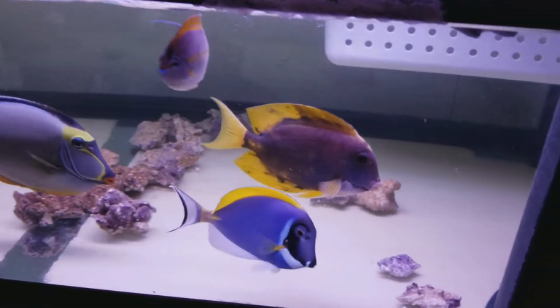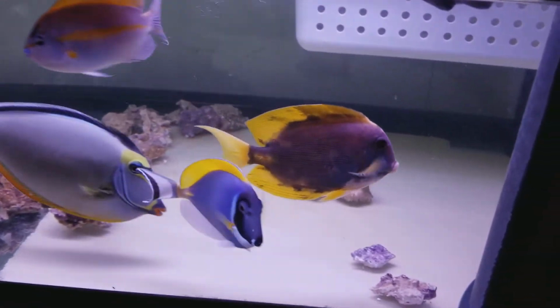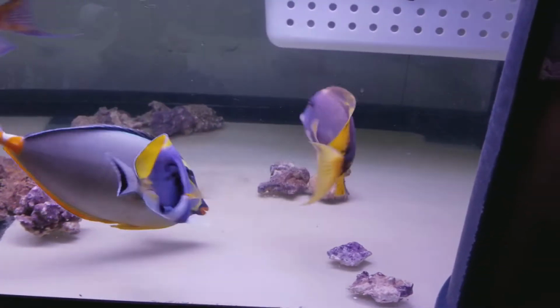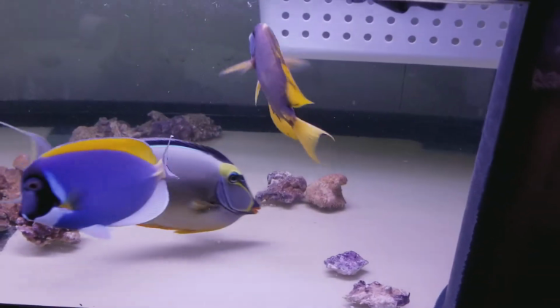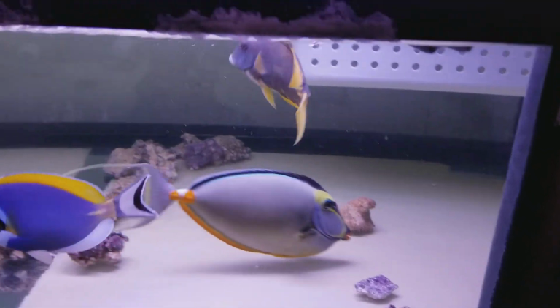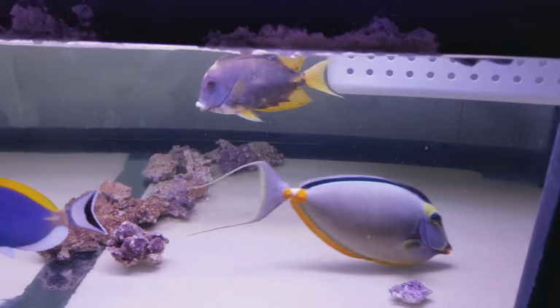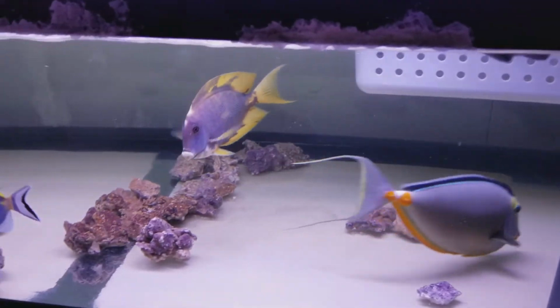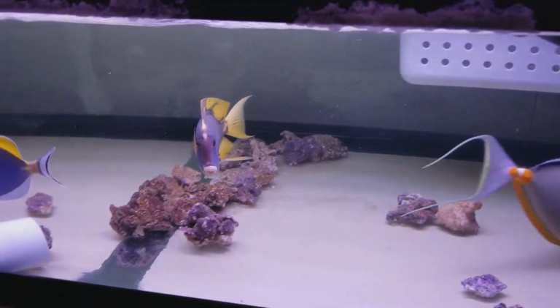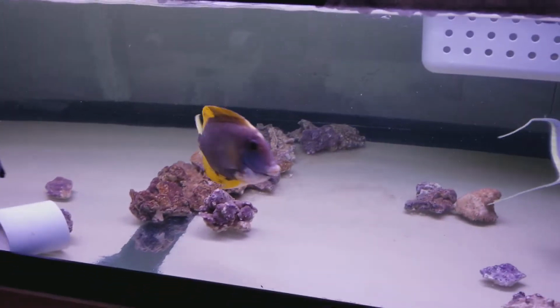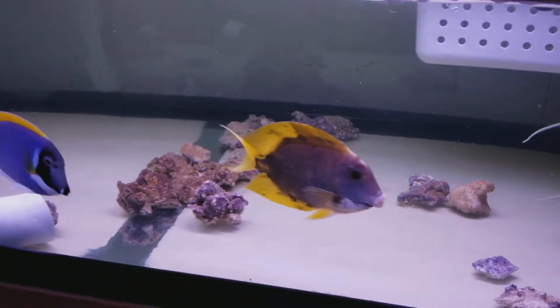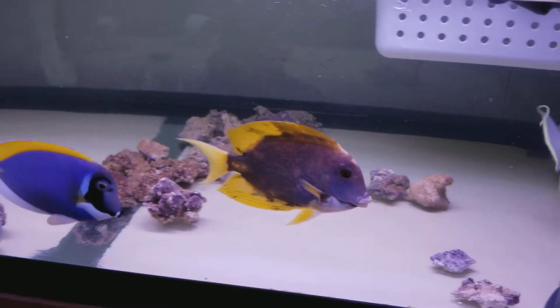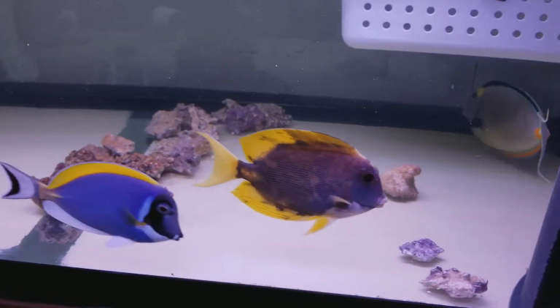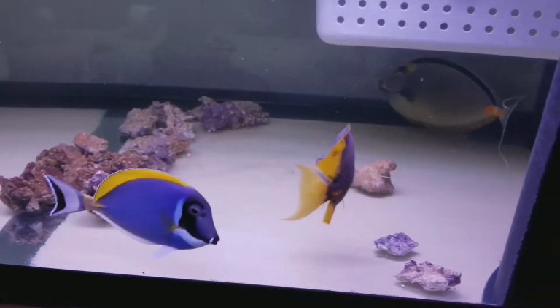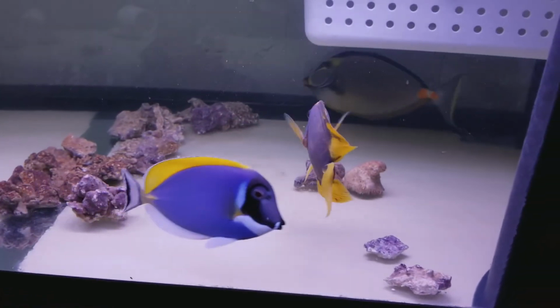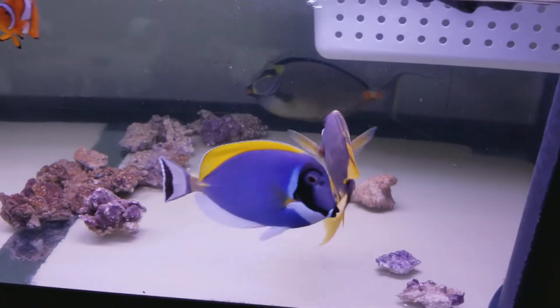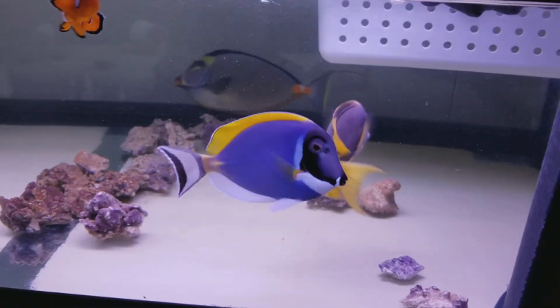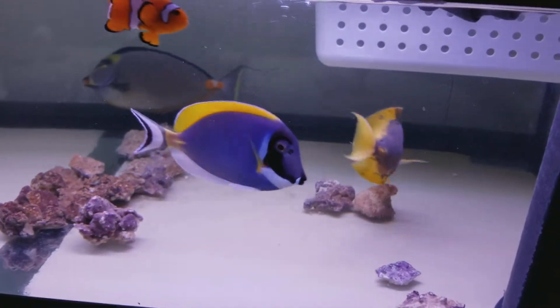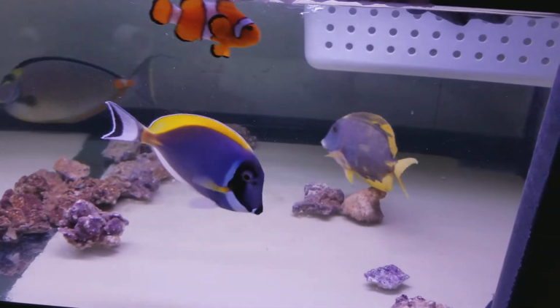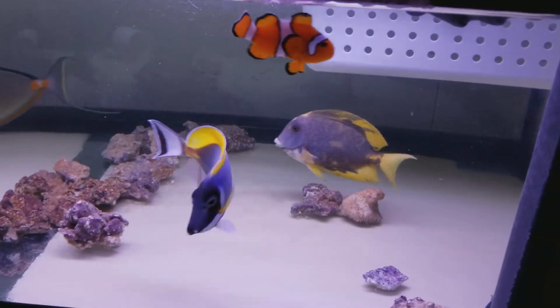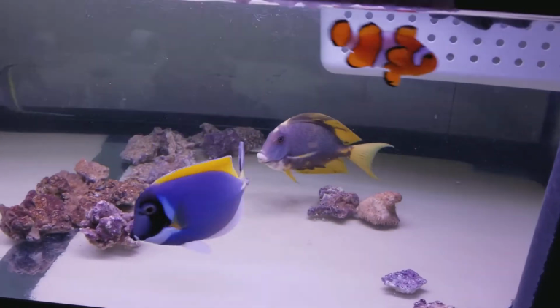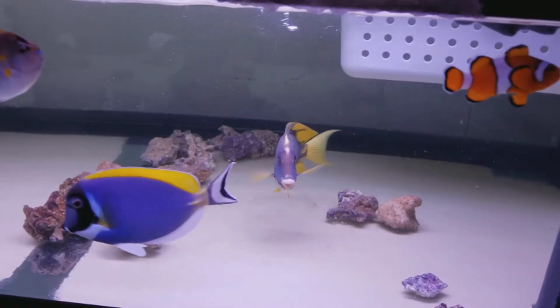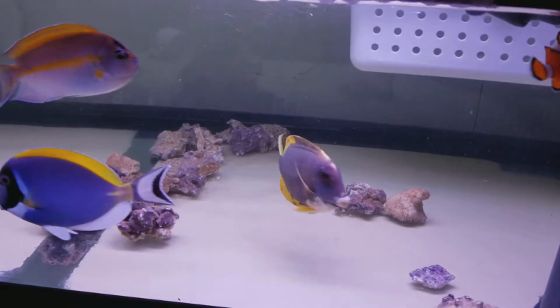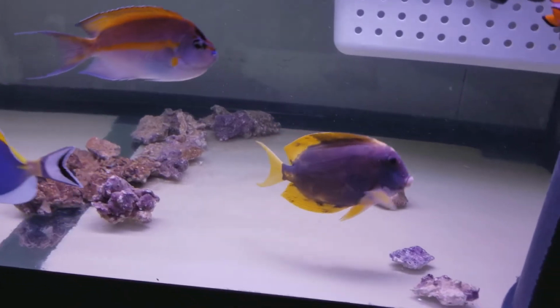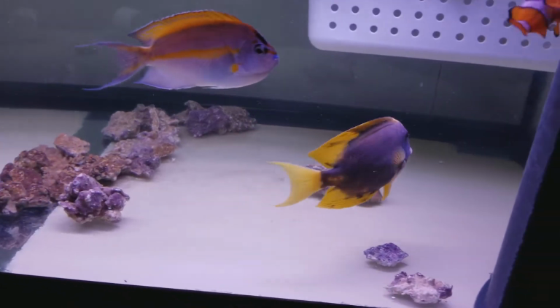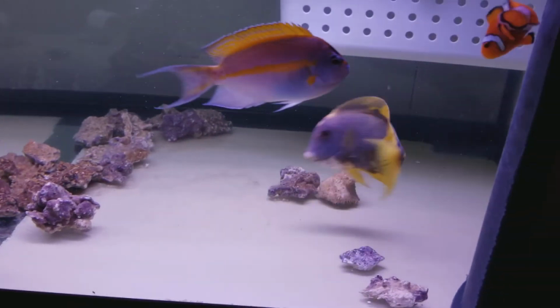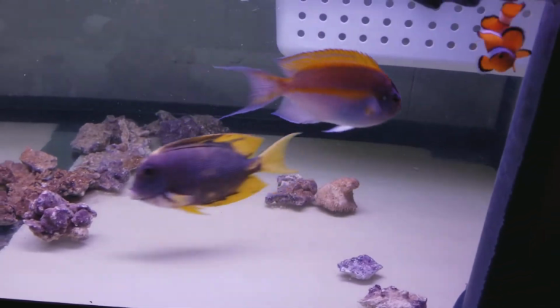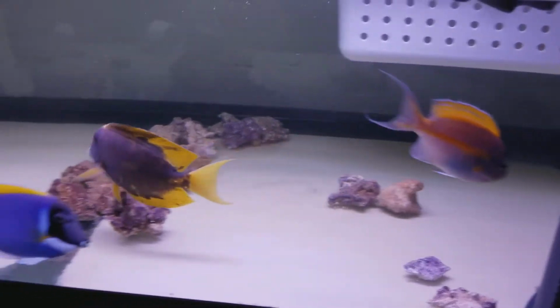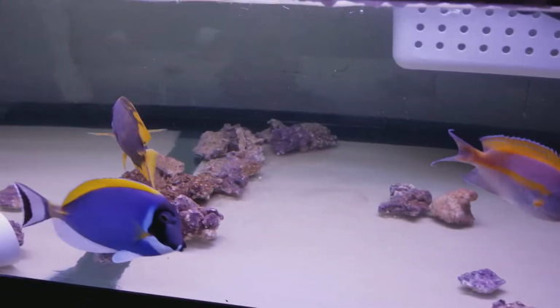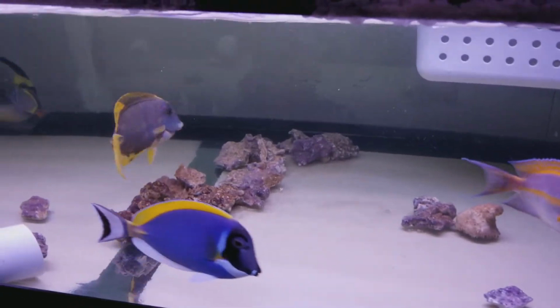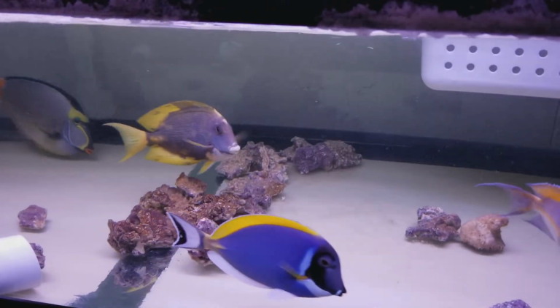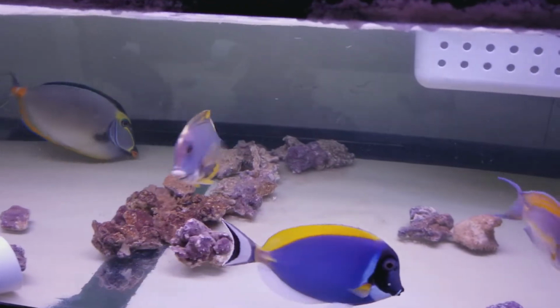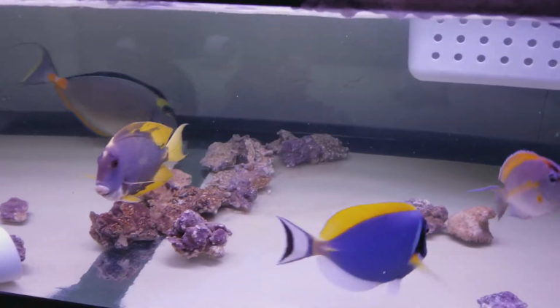Hey everyone, how are you doing? It's Ed with the Reef Runner. I know I updated this video yesterday, but what I didn't like was — I think one minute into the video, he's very moody, he'll change colors, and he ended up going light on me.